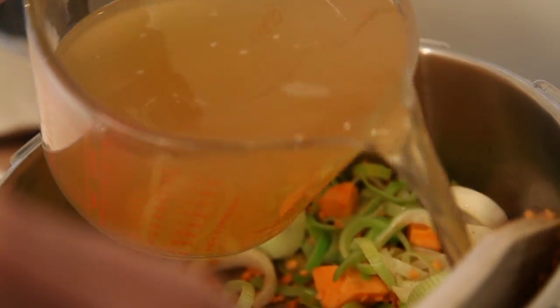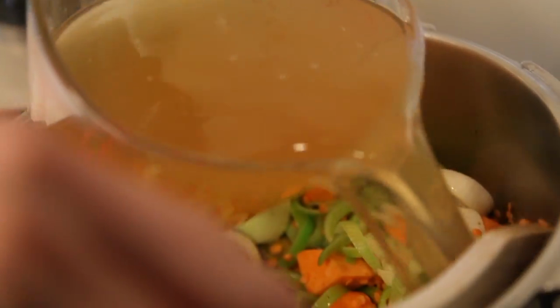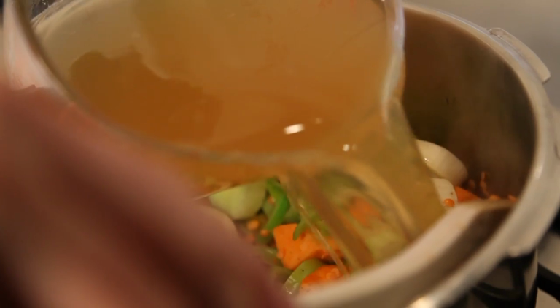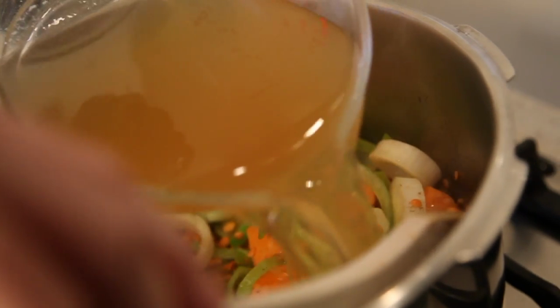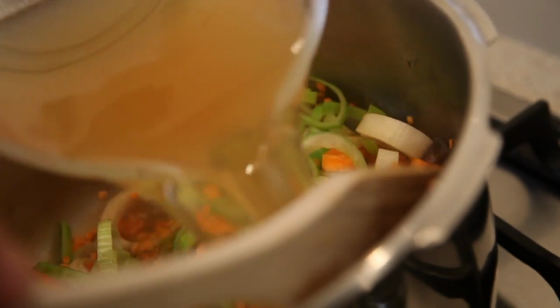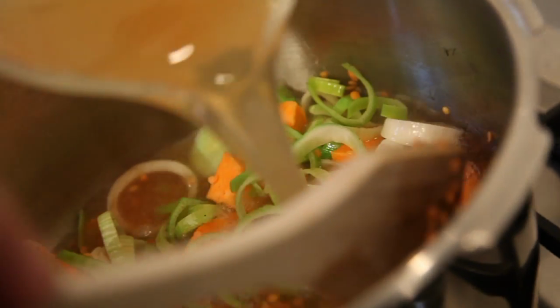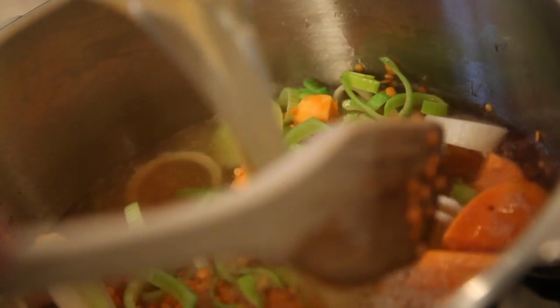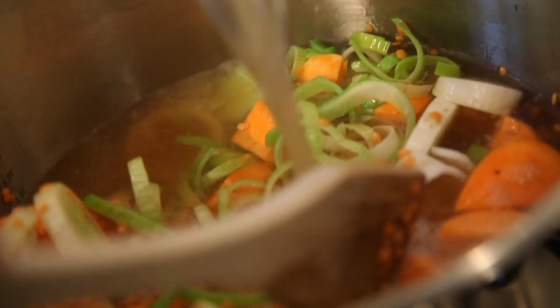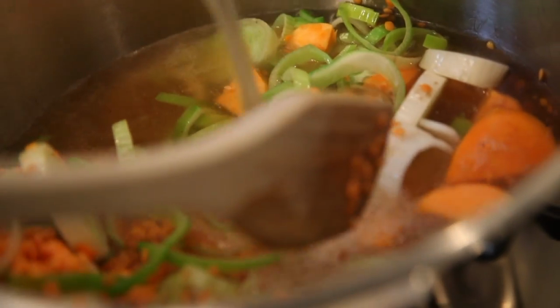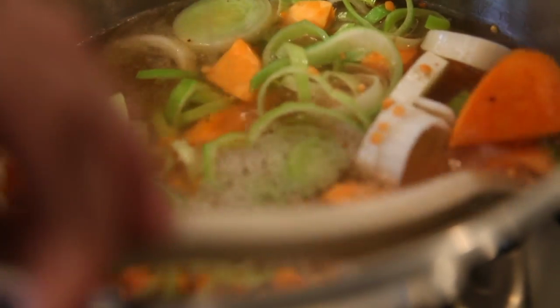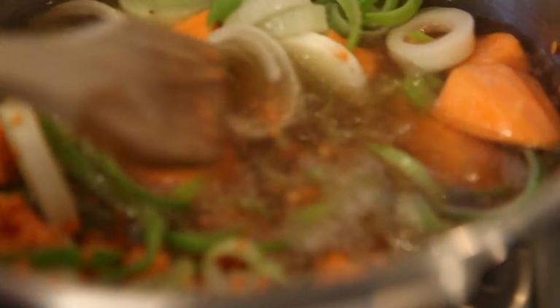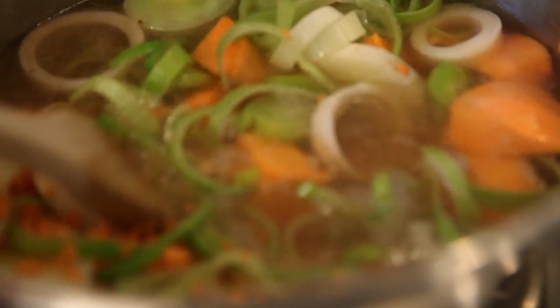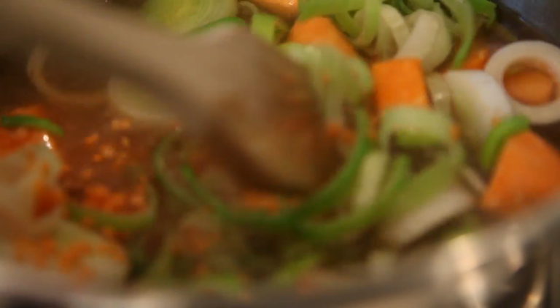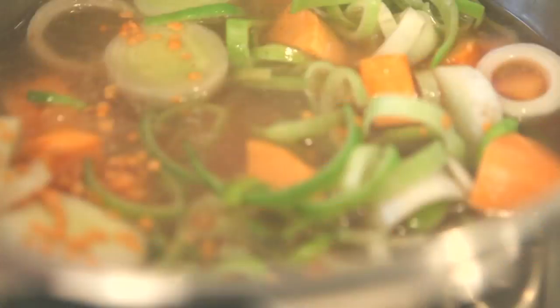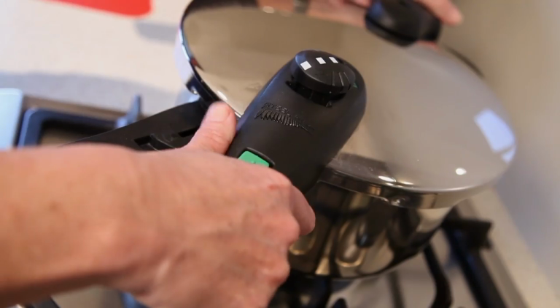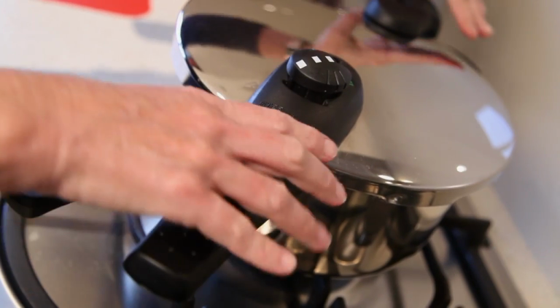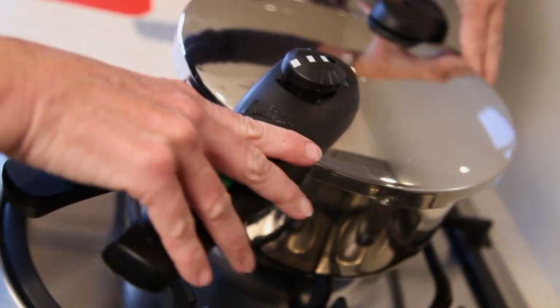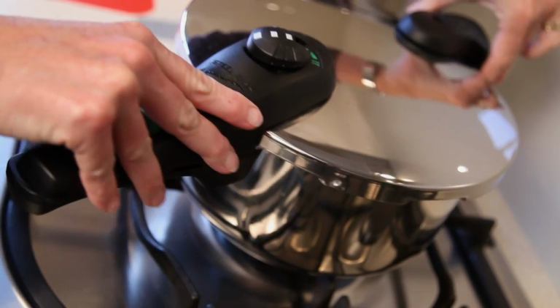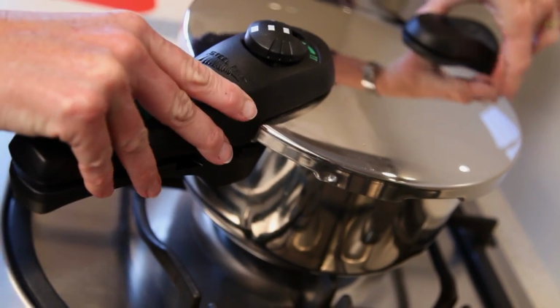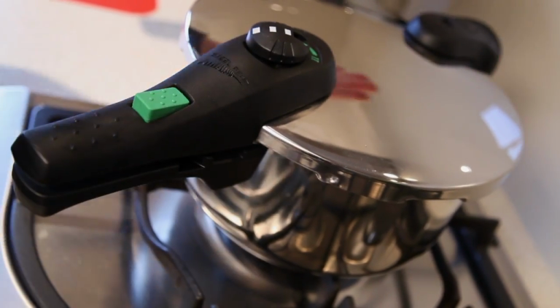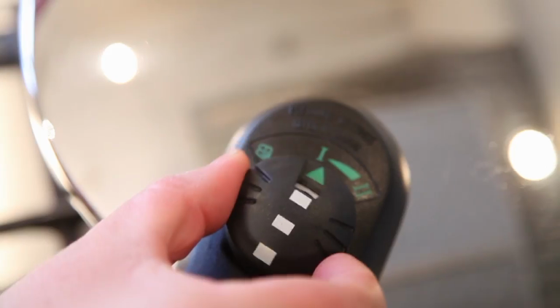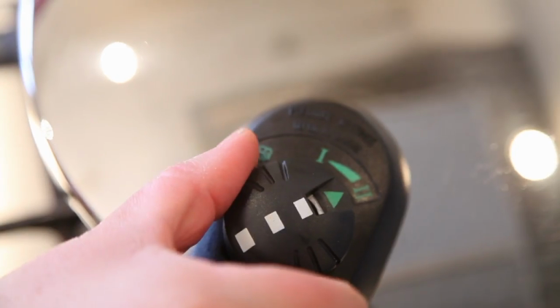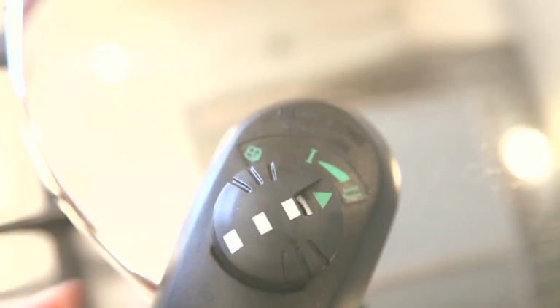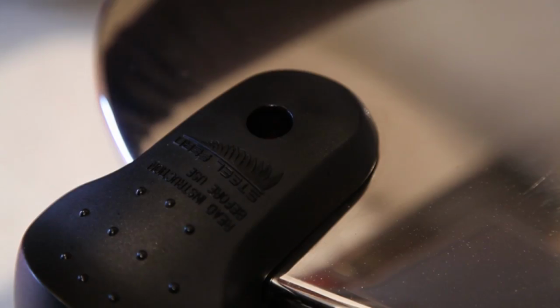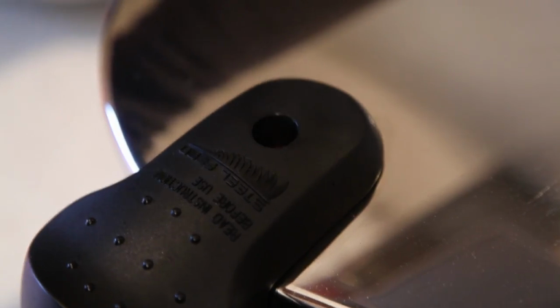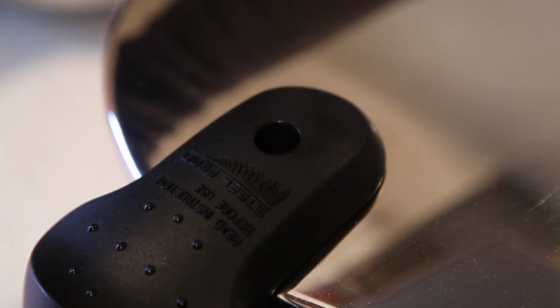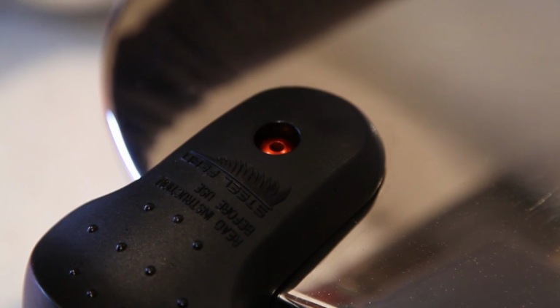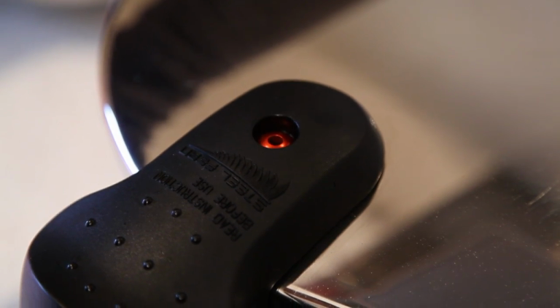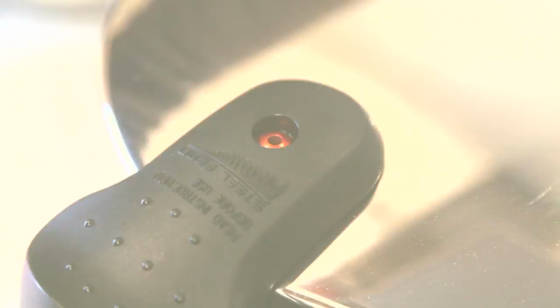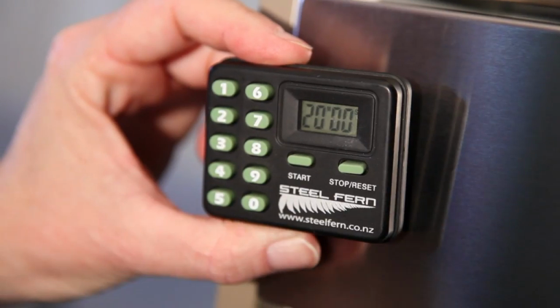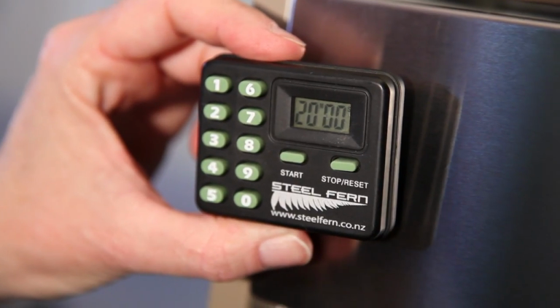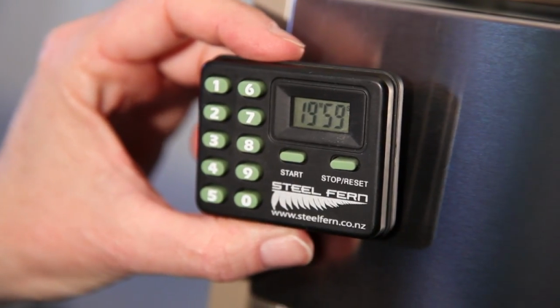Add 5 cups of chicken or vegetable stock. Place the pressure lid onto the pot and set the pressure level to 2. Bring up to pressure and maintain gentle steam for 20 minutes.